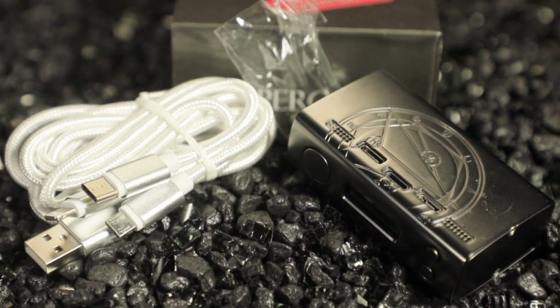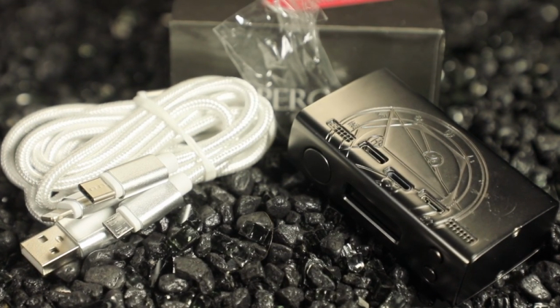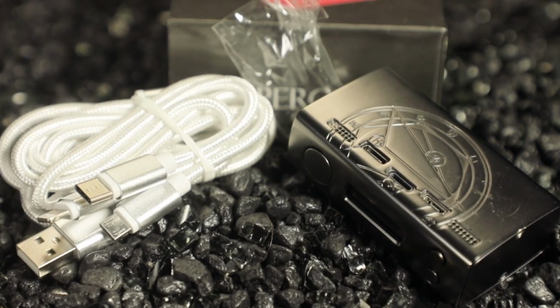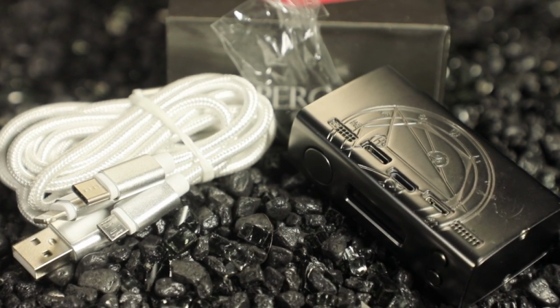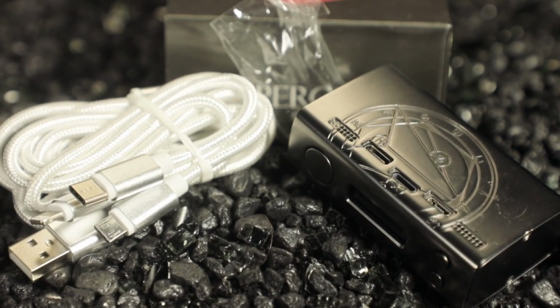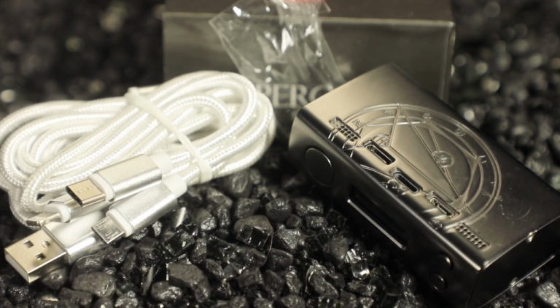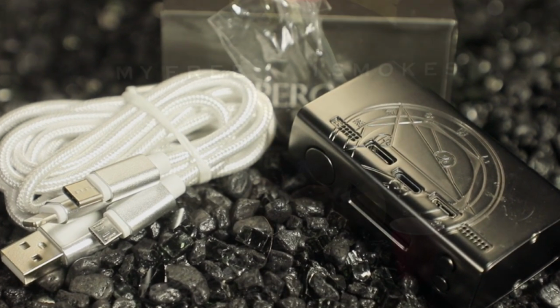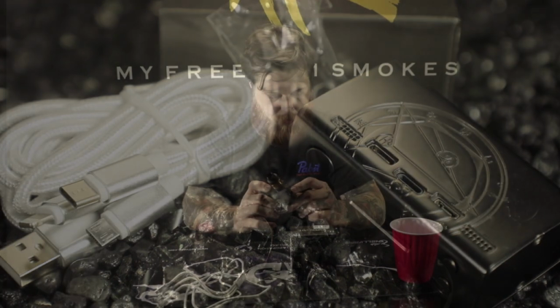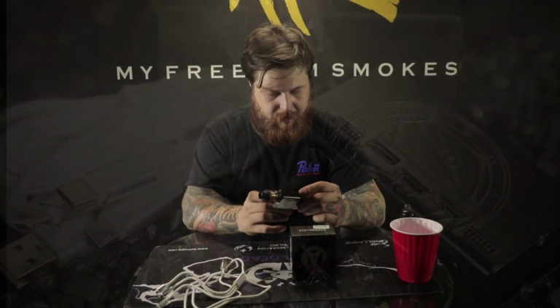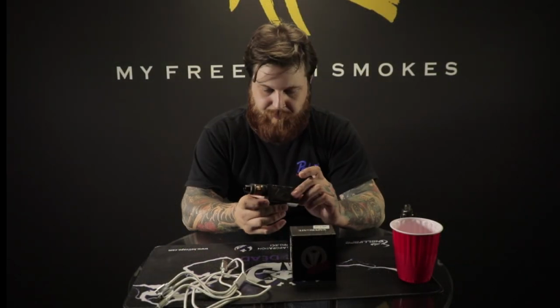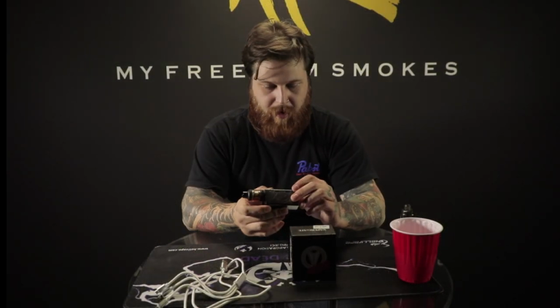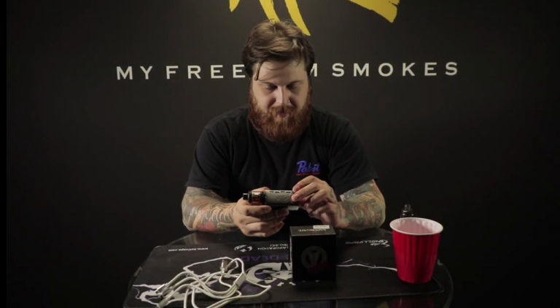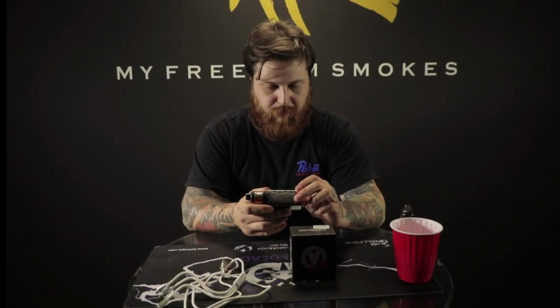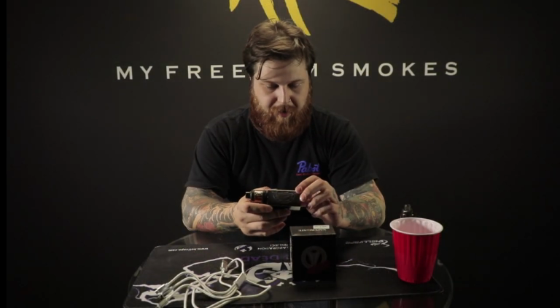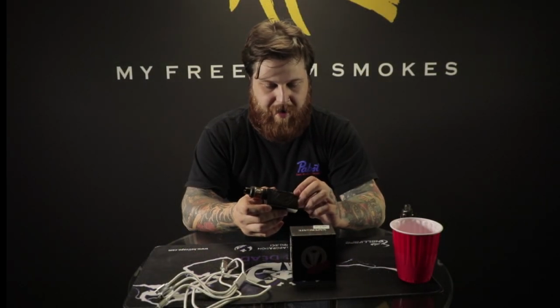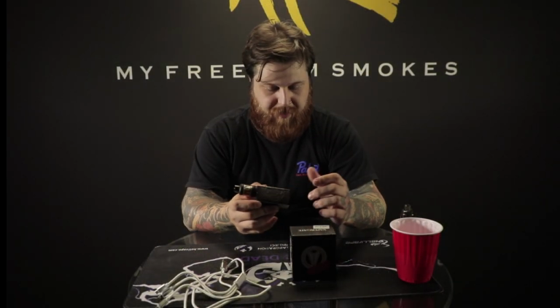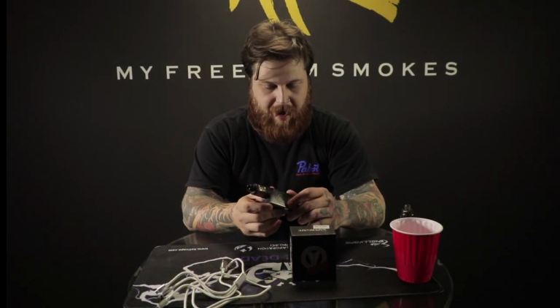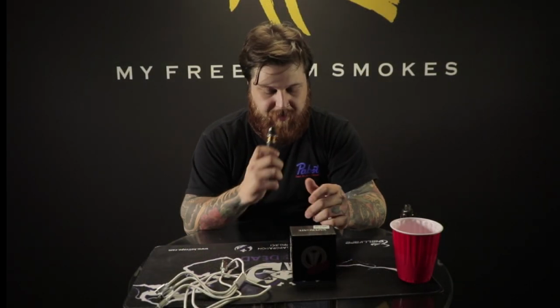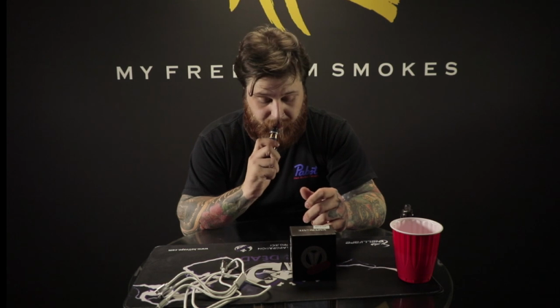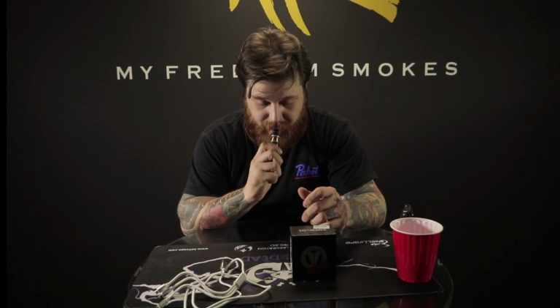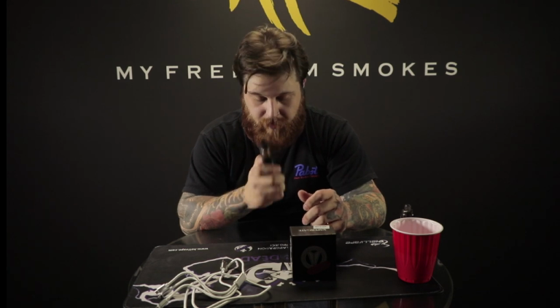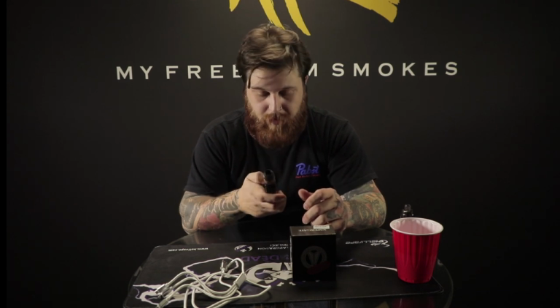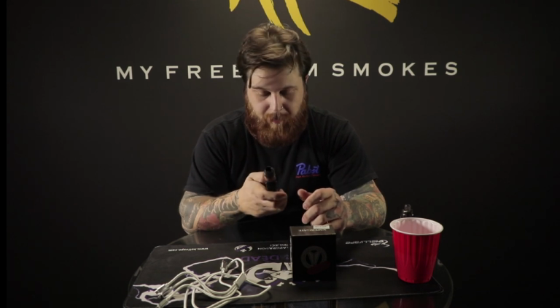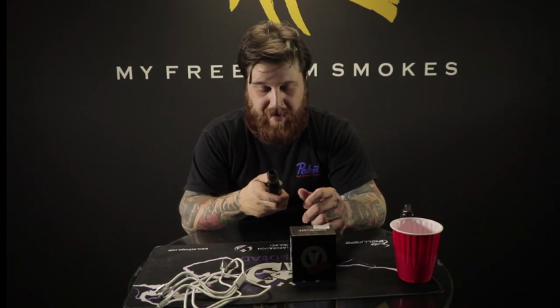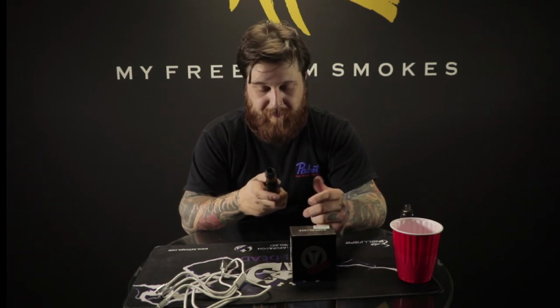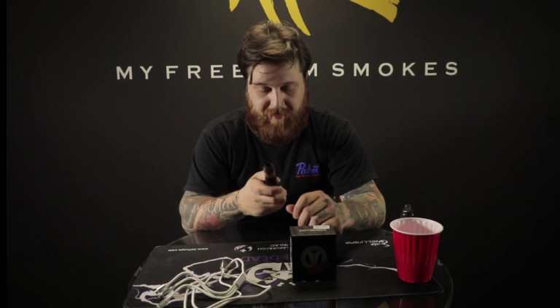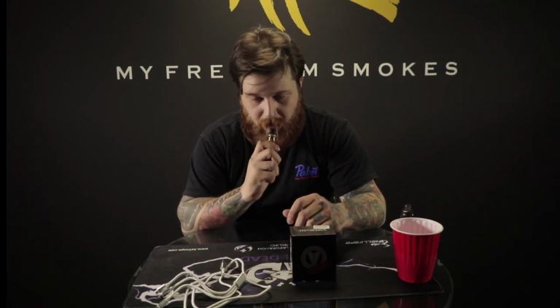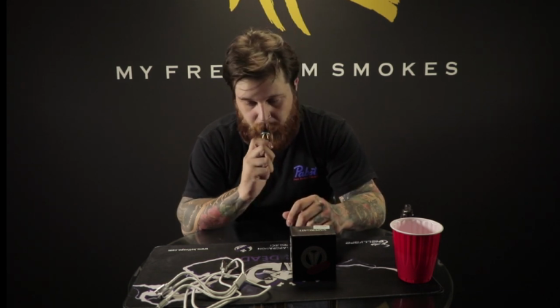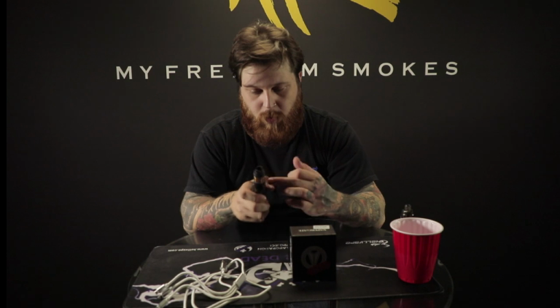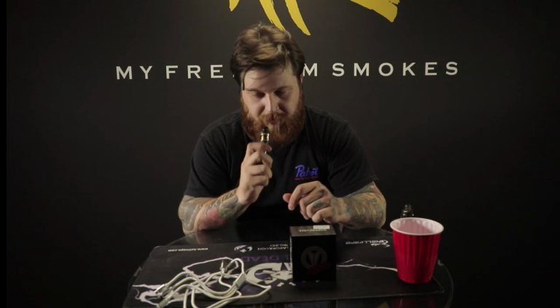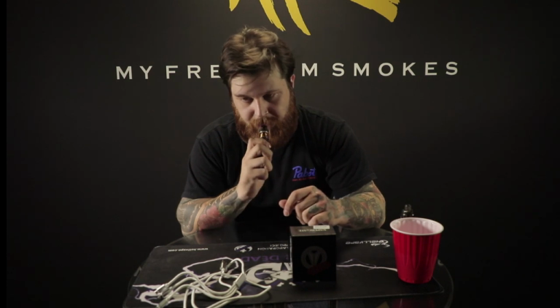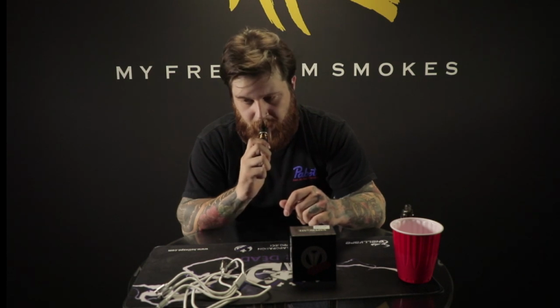The battery is a 2800mAh battery. It's powered pretty well — this thing has run pretty good today and I'm just now at half charge and it's still hitting well. I'm at full capacity at 80 watts here, and this coil is rated to 100, so it should be fine.